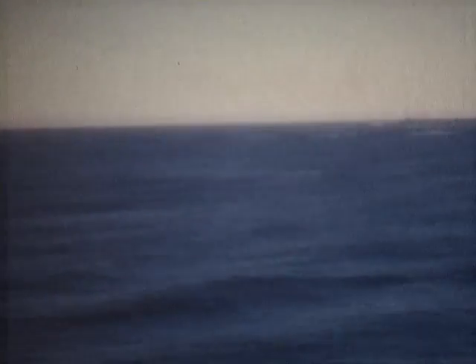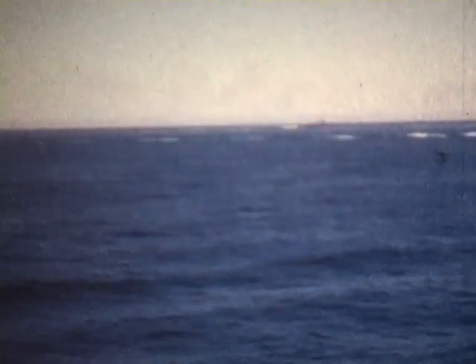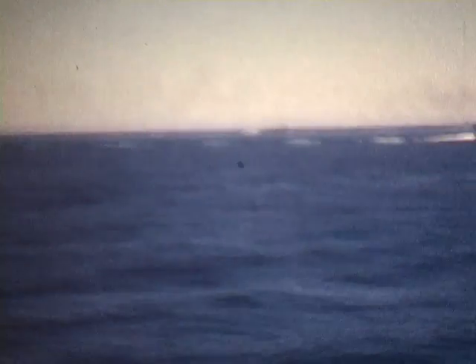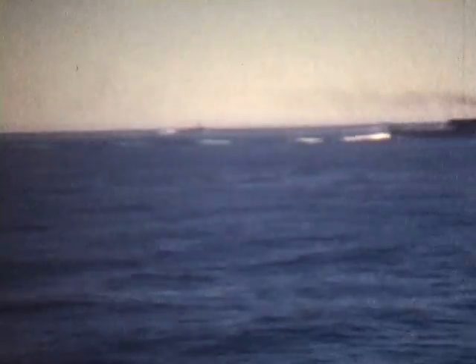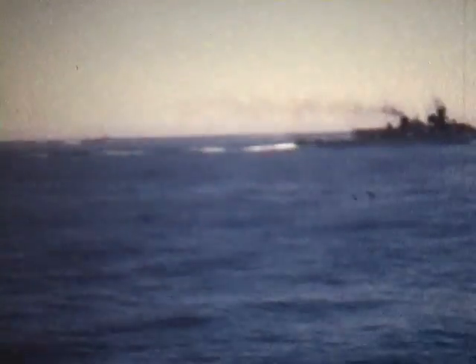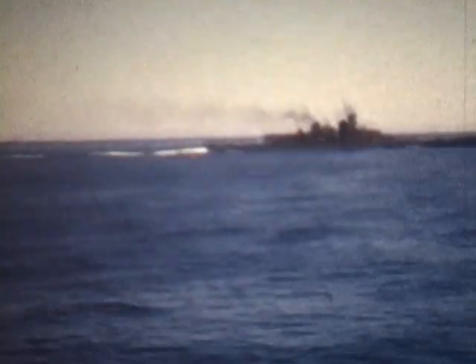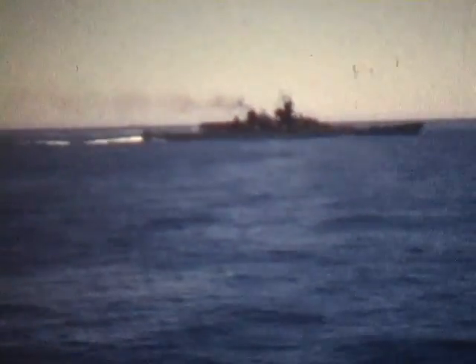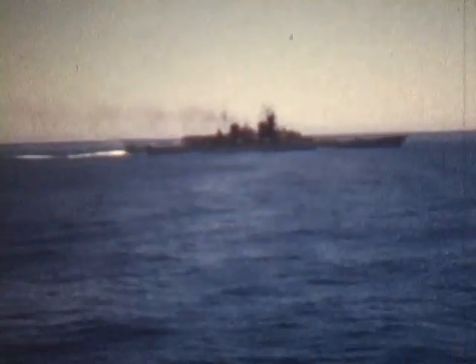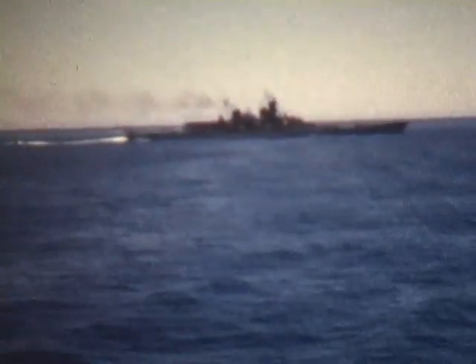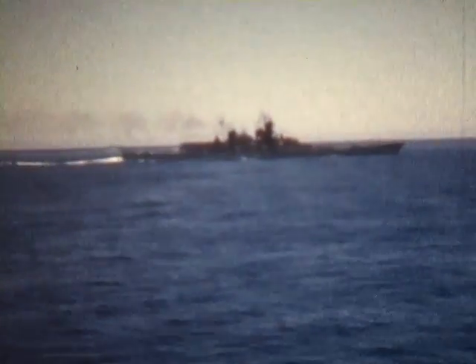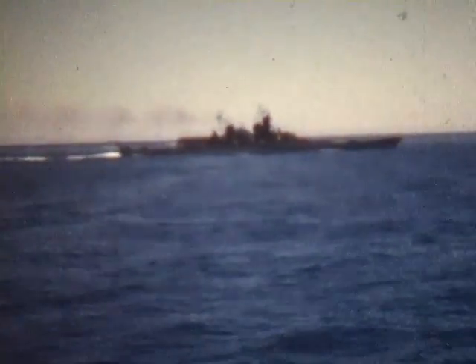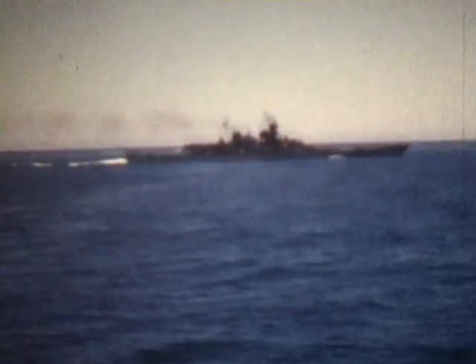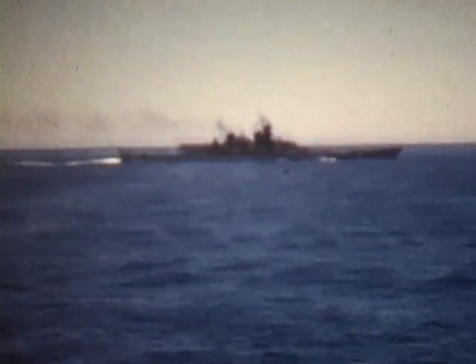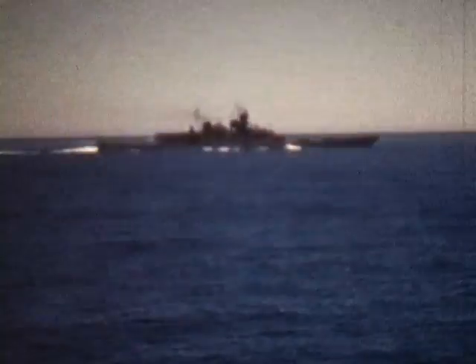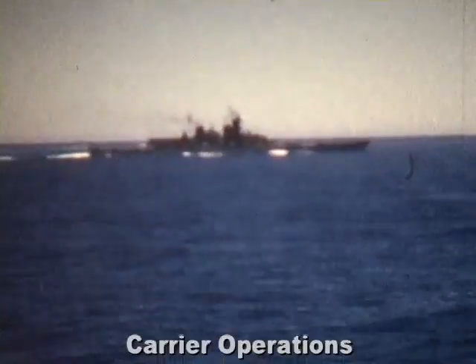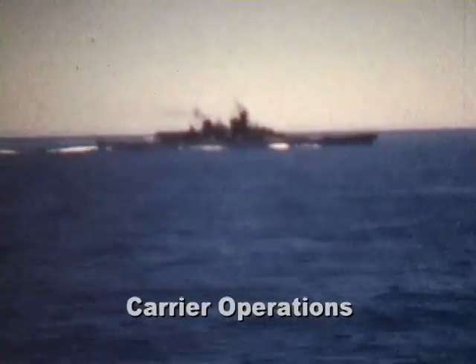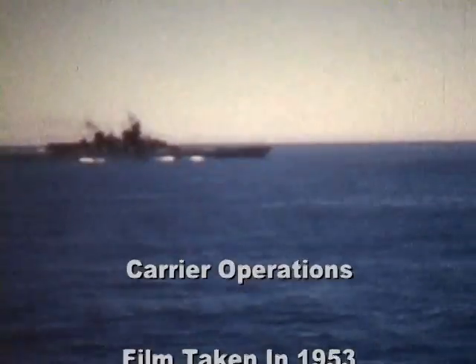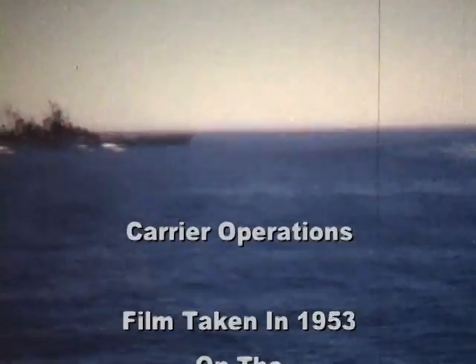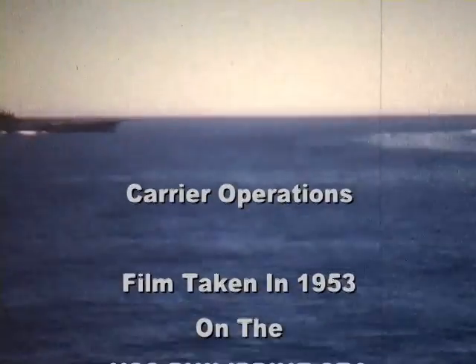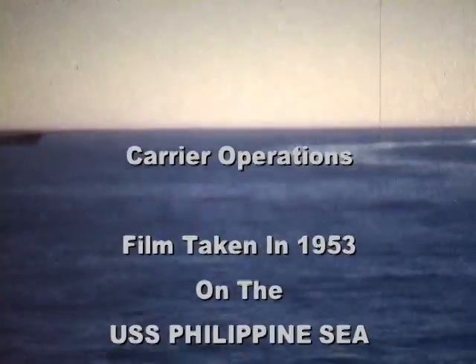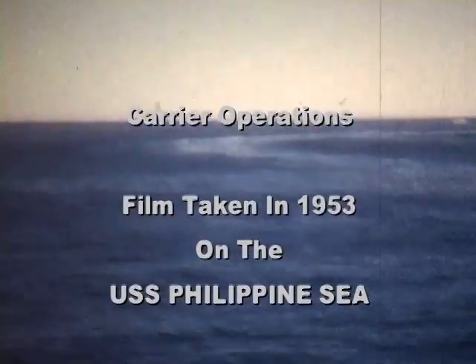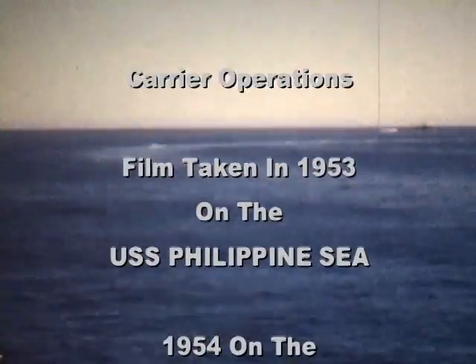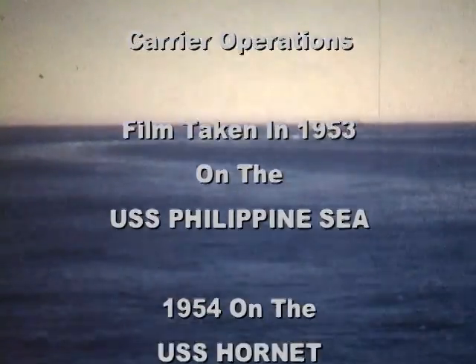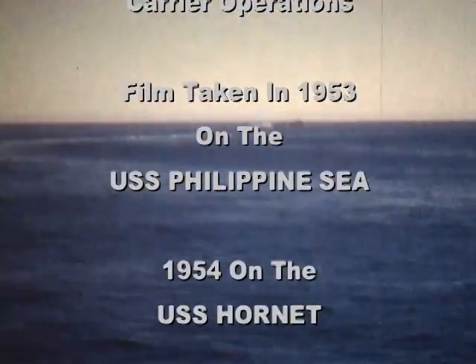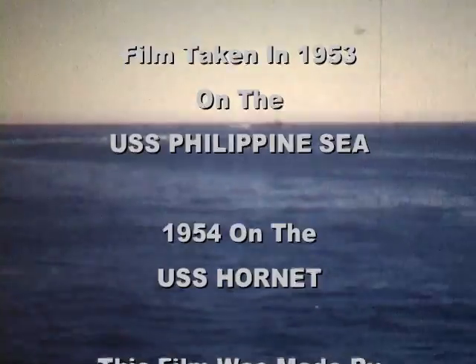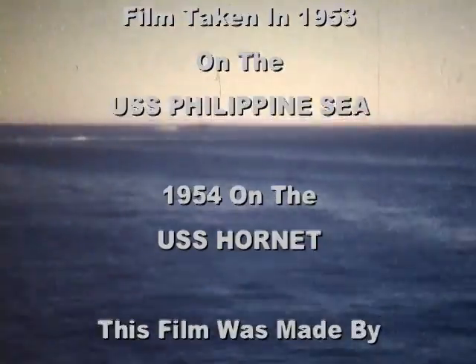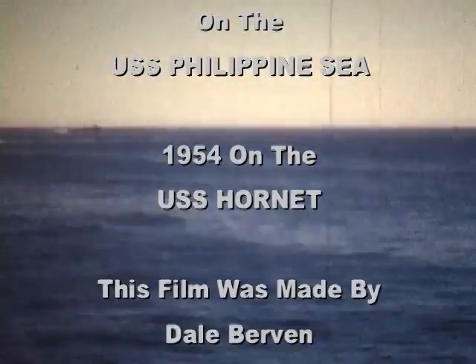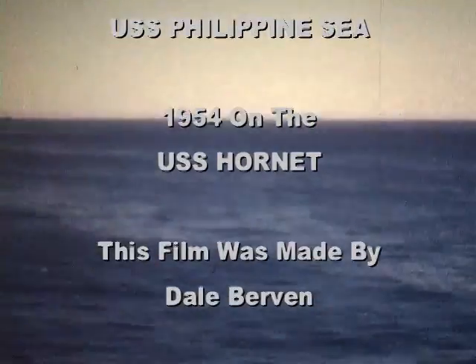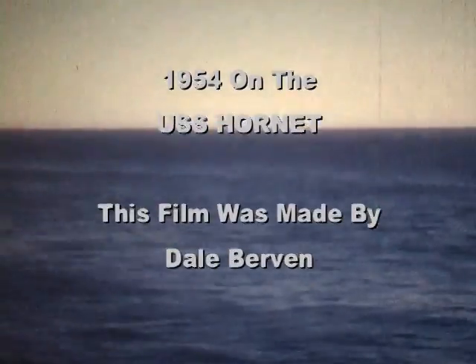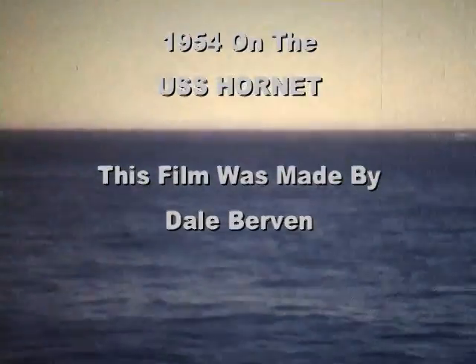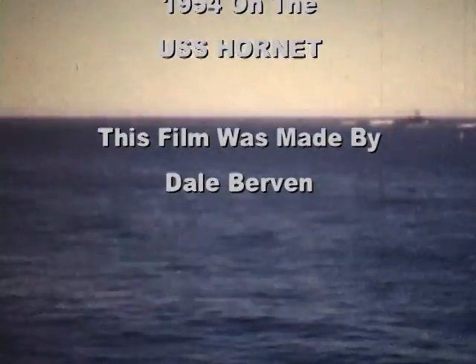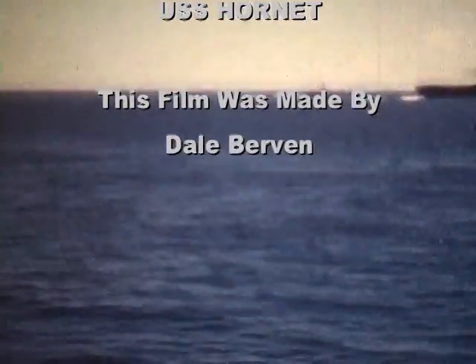This video was originally taken with an eight millimeter movie camera film and transferred onto VCR tape in 1986. Different aspects of carrier aviation are depicted in this video.